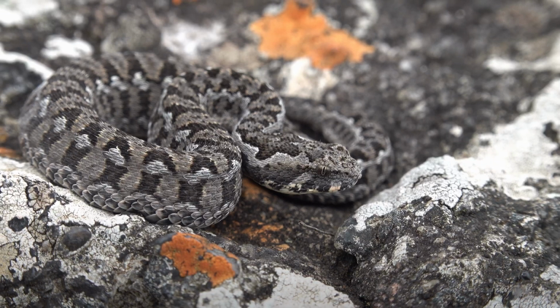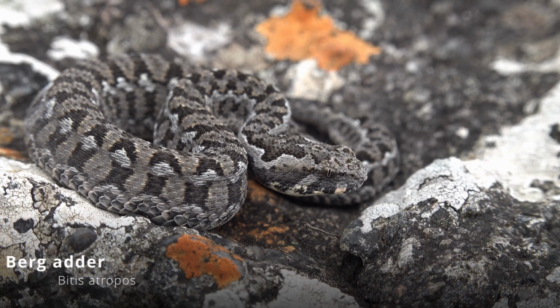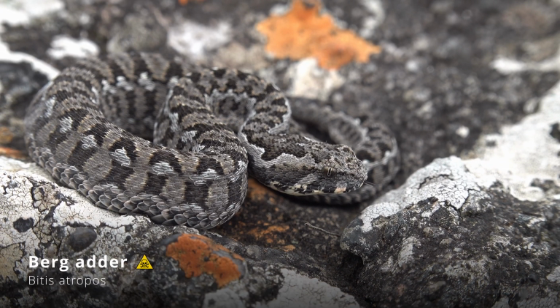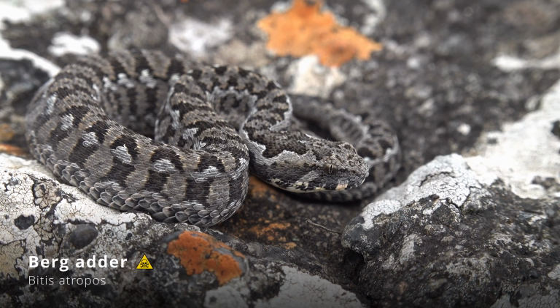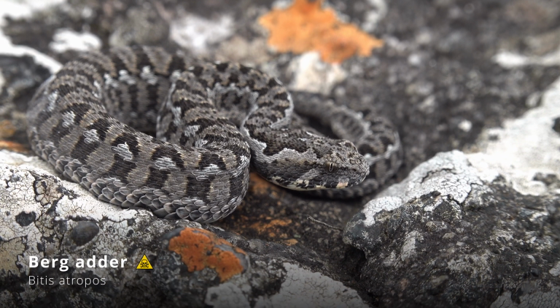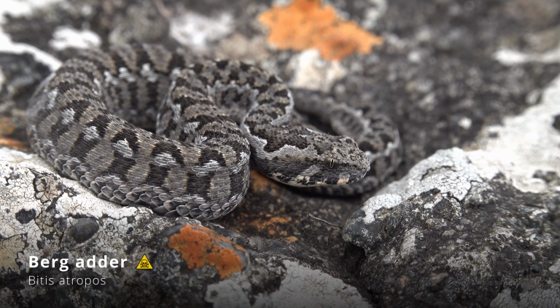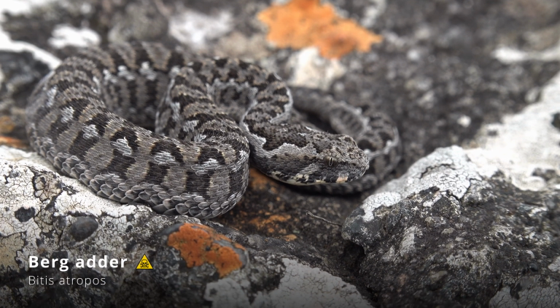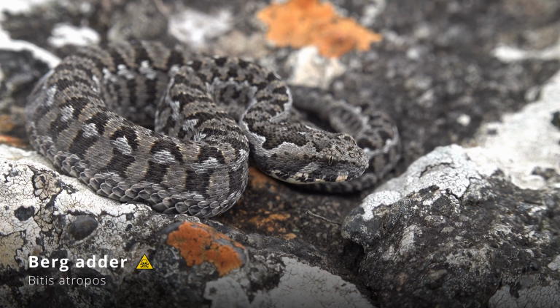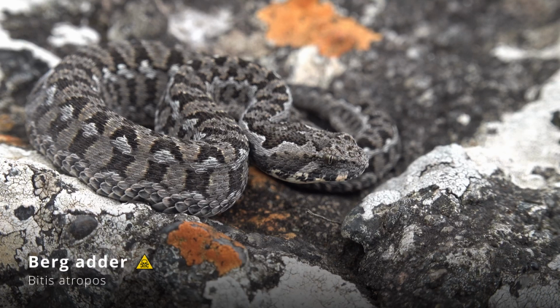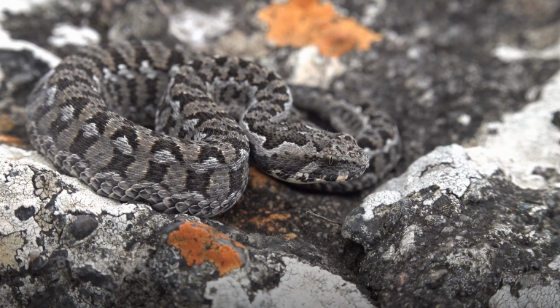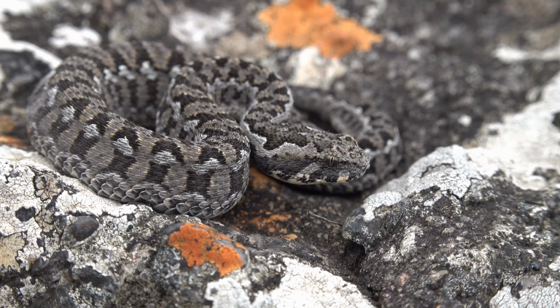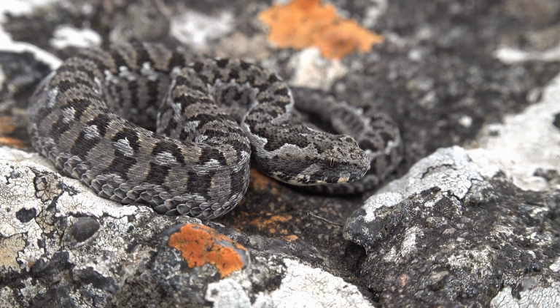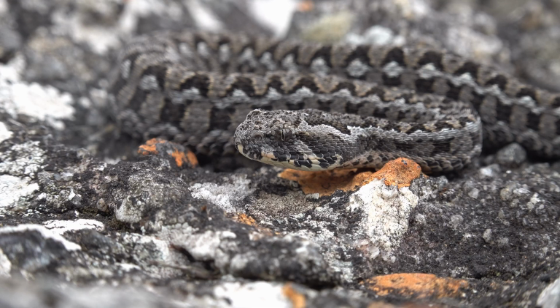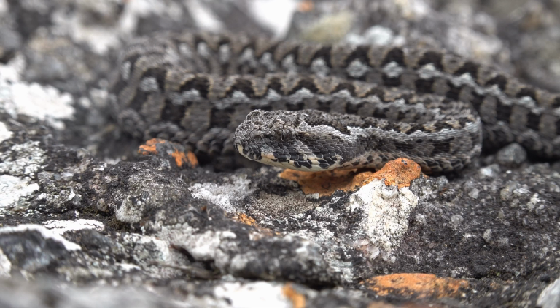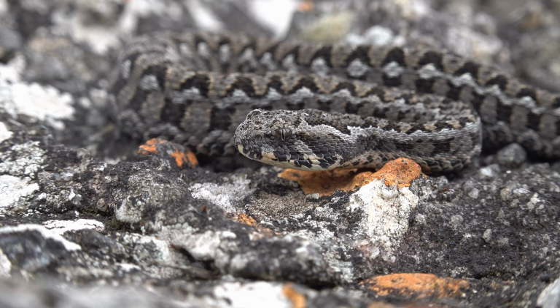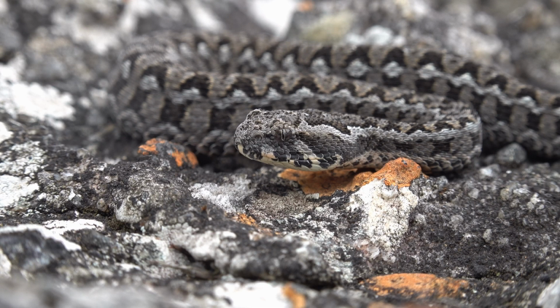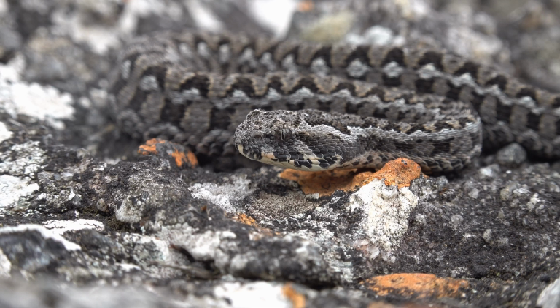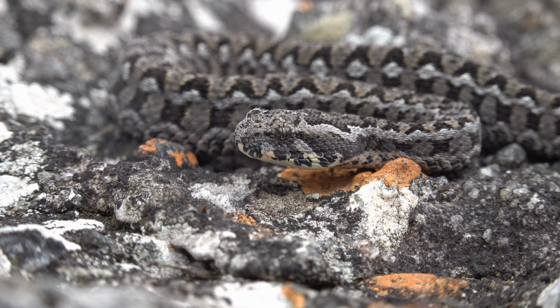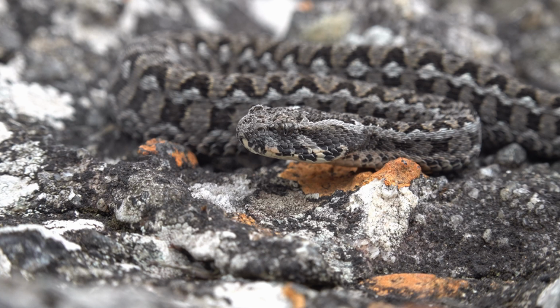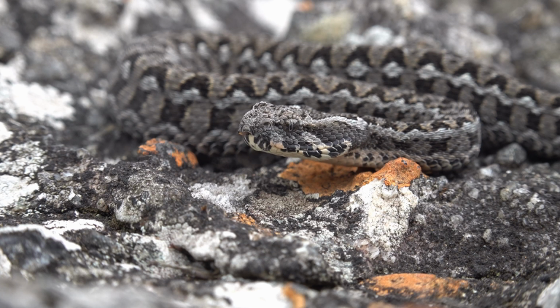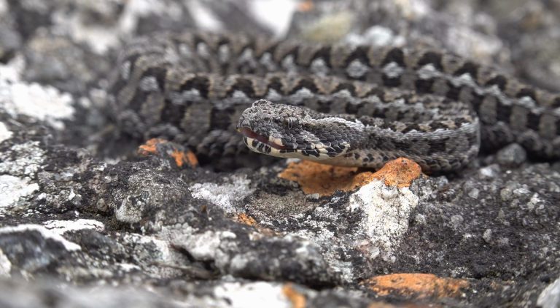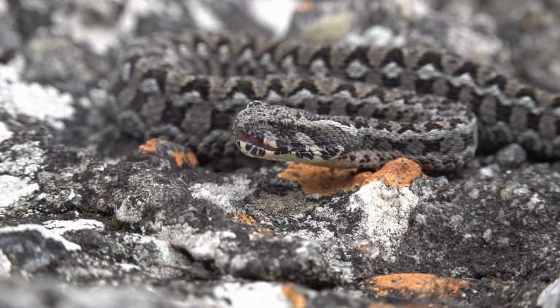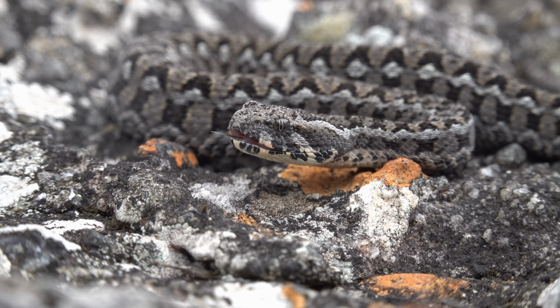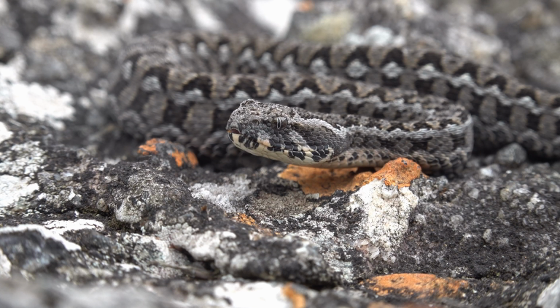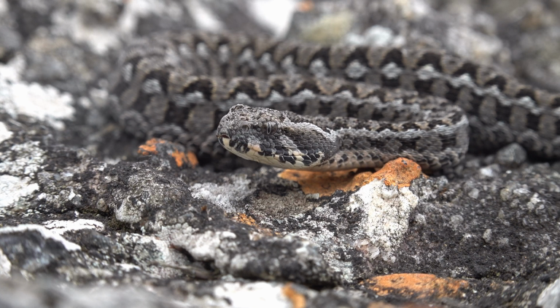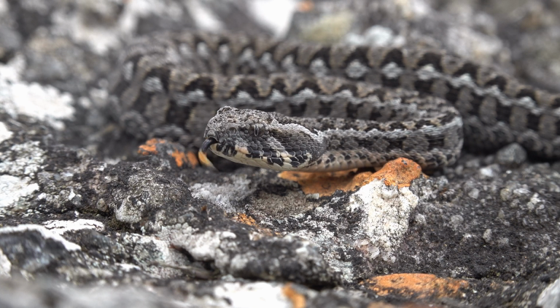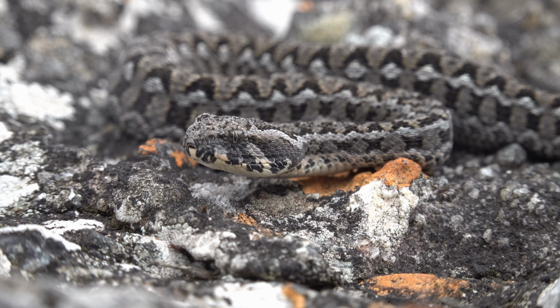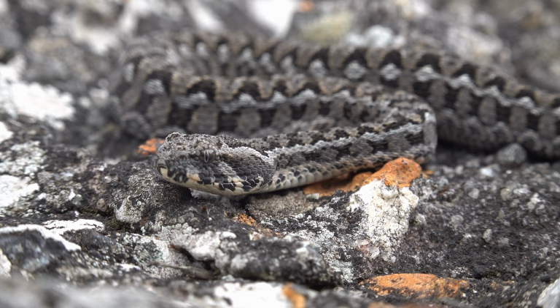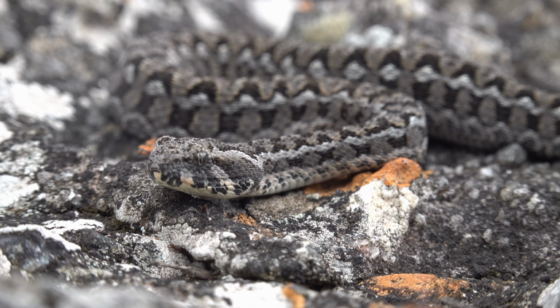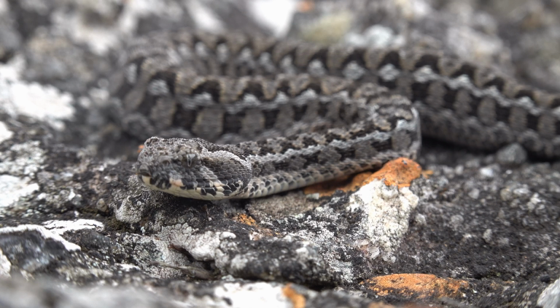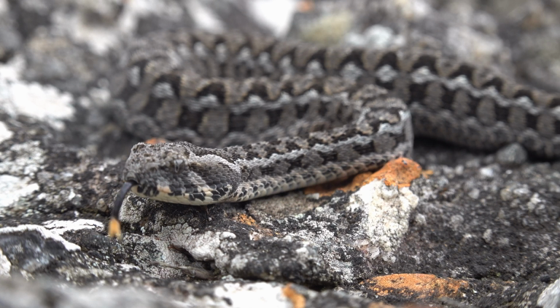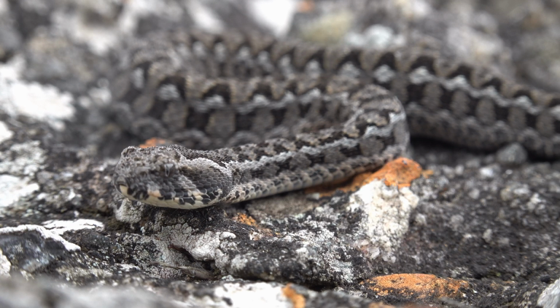Even higher in the mountains we encountered the elusive Berg Adder. Smaller than its relatives, it thrives in rocky terrain, blending perfectly with its surroundings. Though its venom is potent, its secretive nature makes it less of a threat to humans.